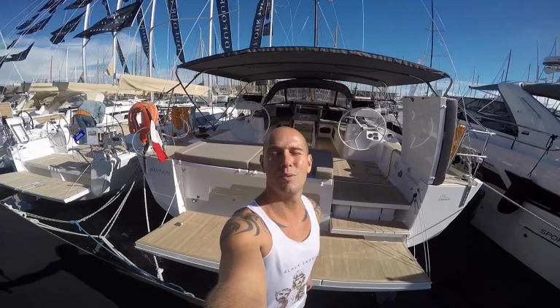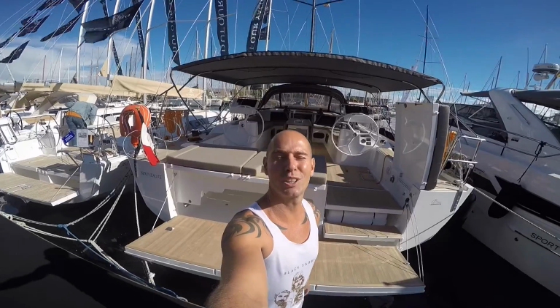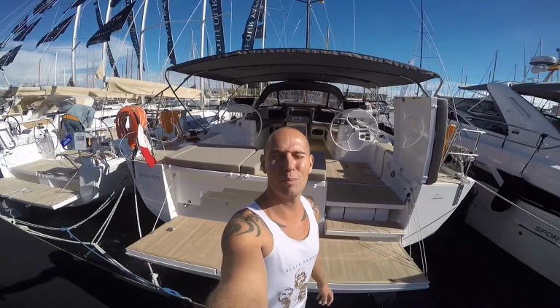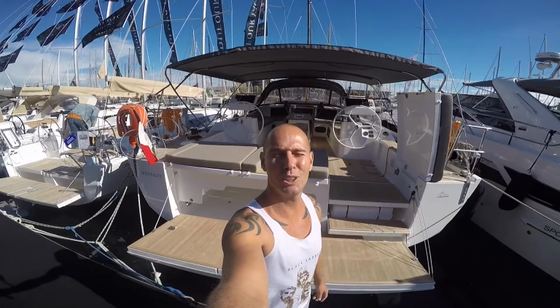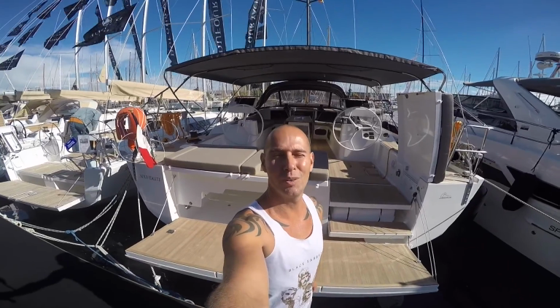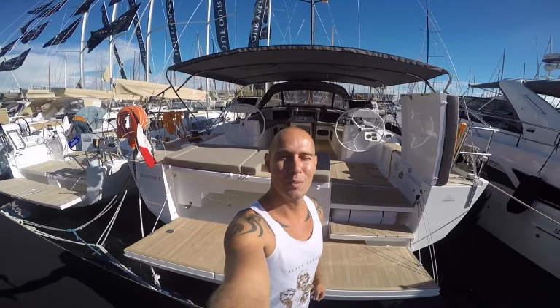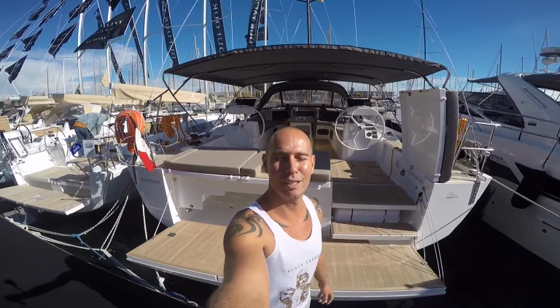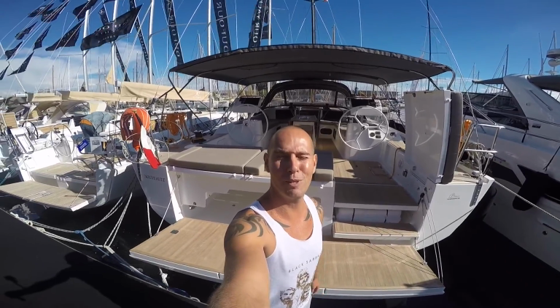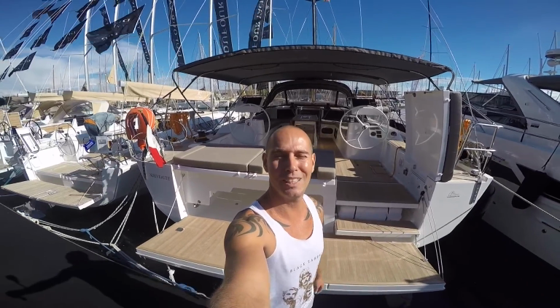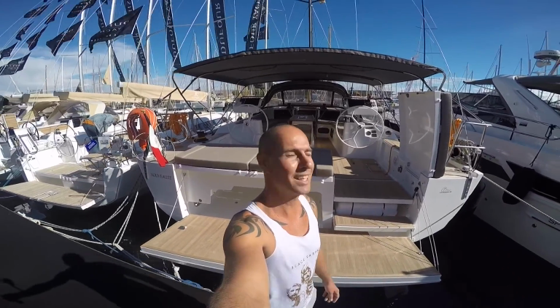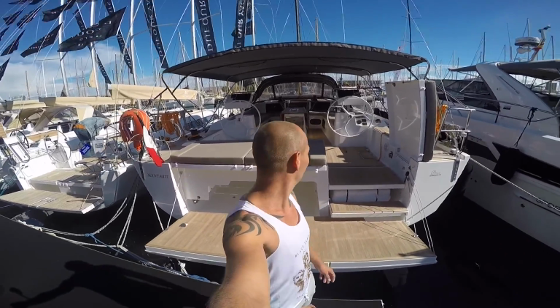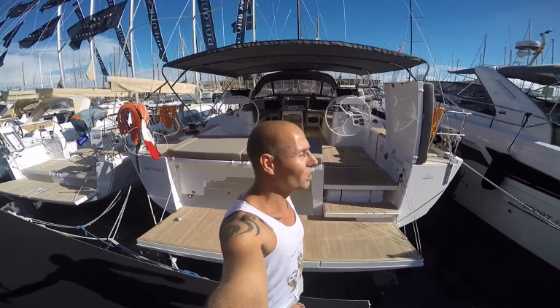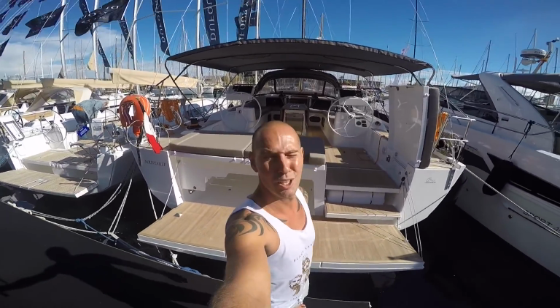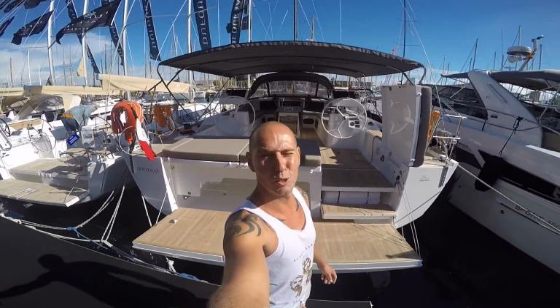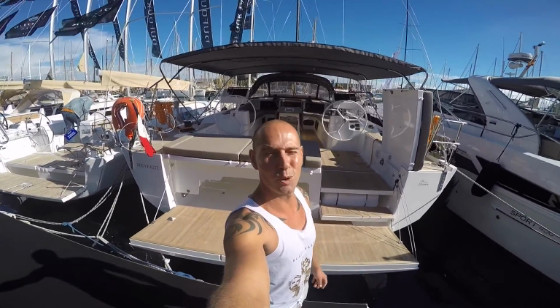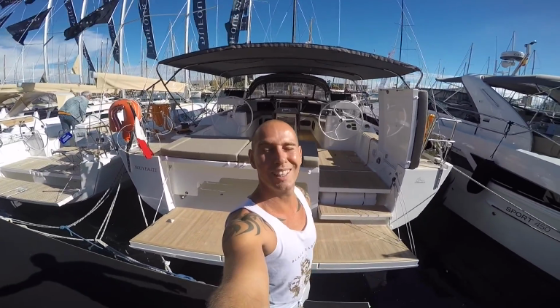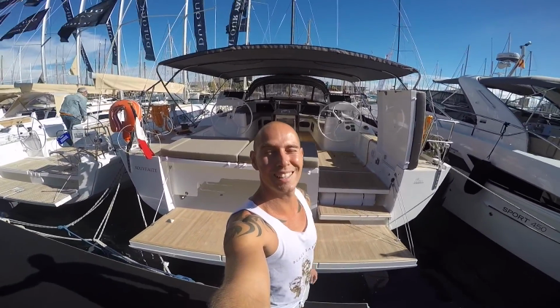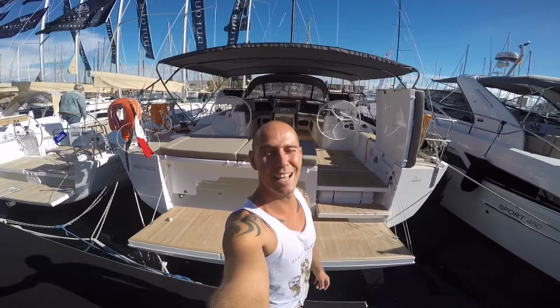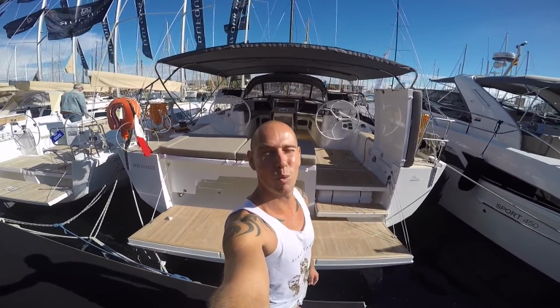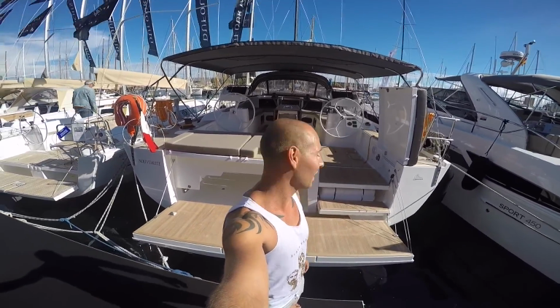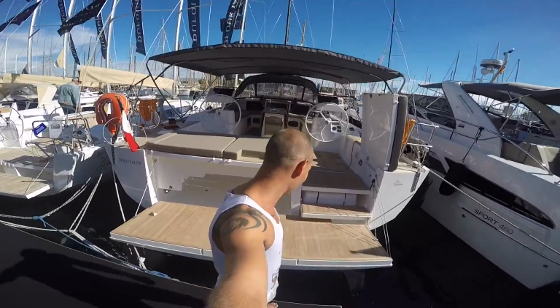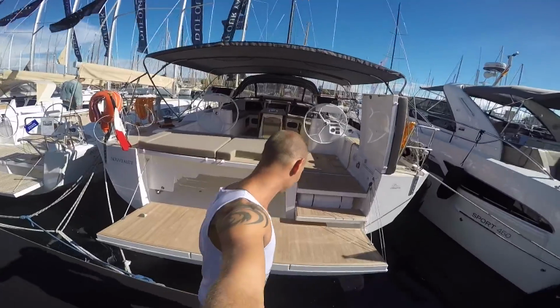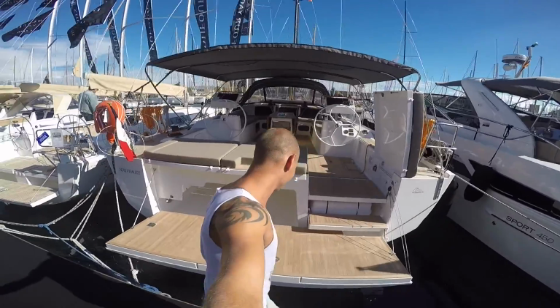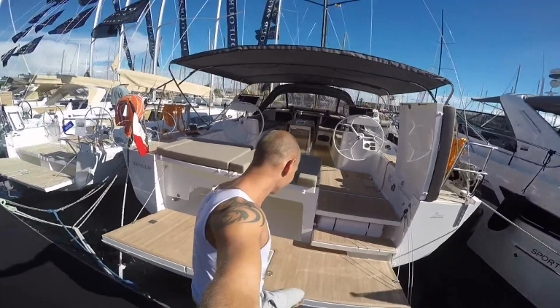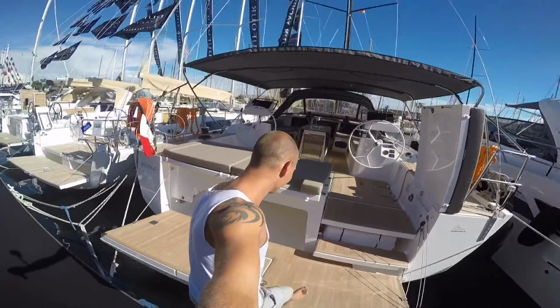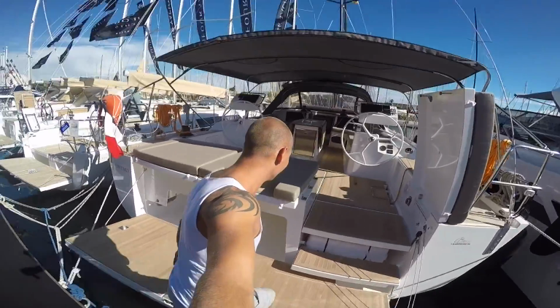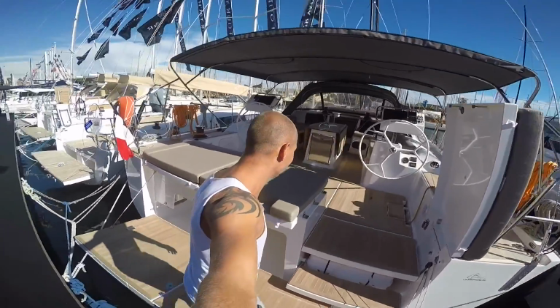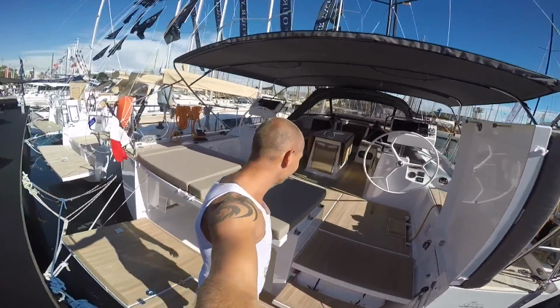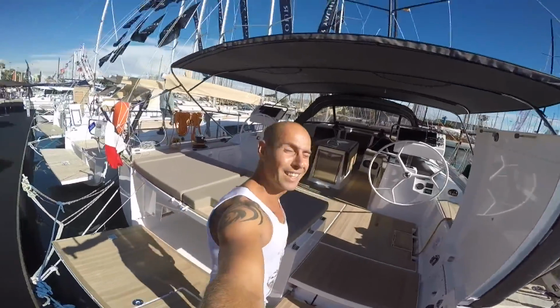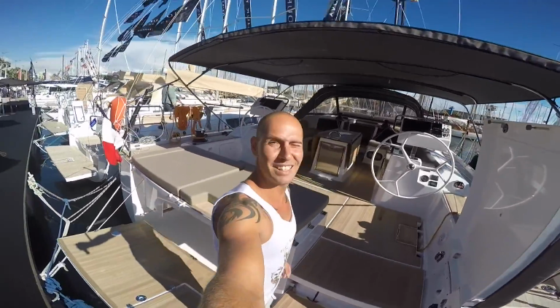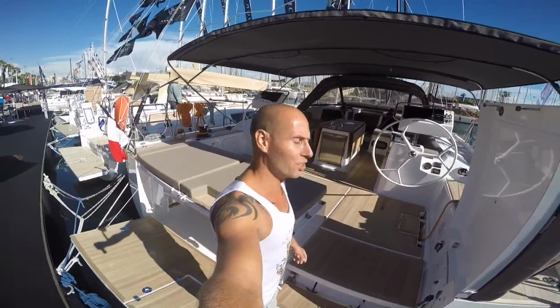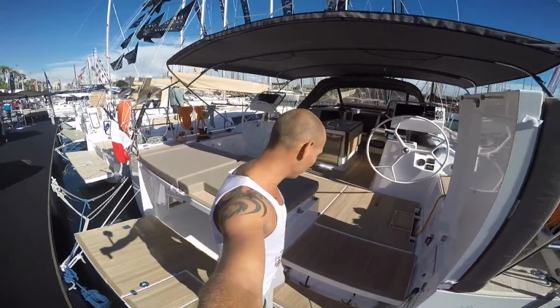Barcelona Boat Show — we're at a 56-foot boat. Let's have a walking tour. This is so good.